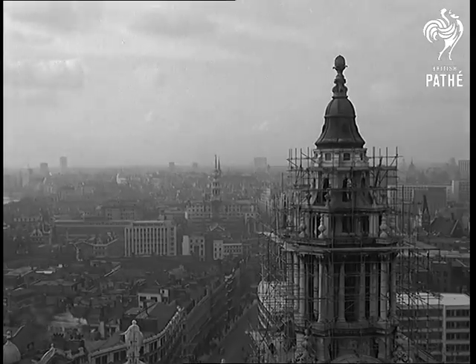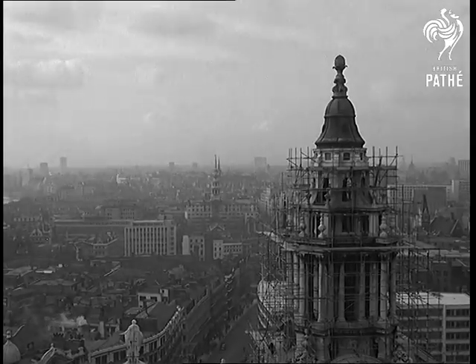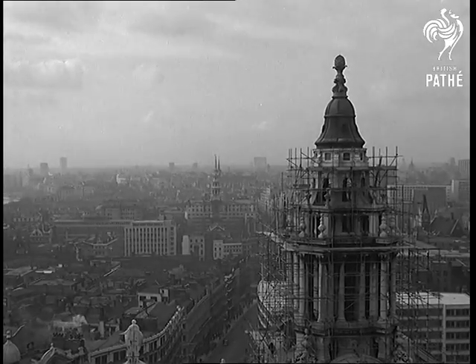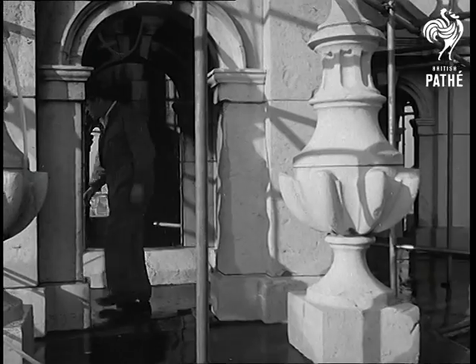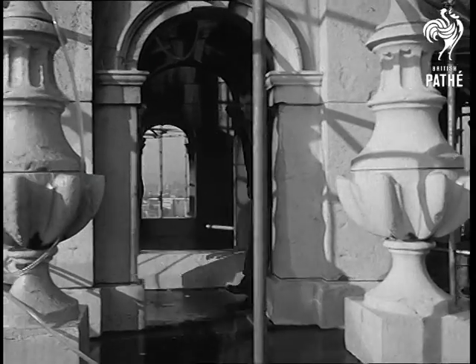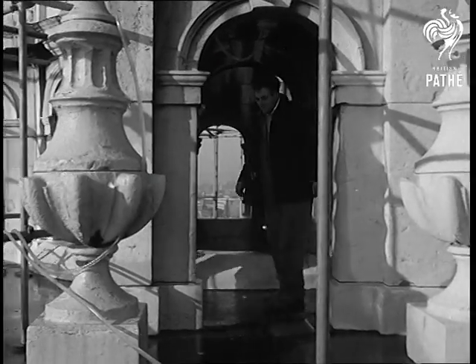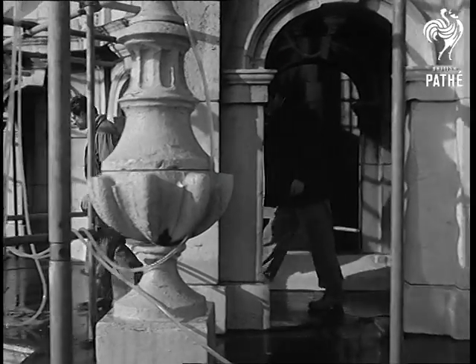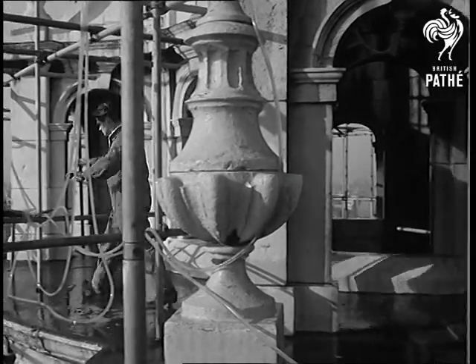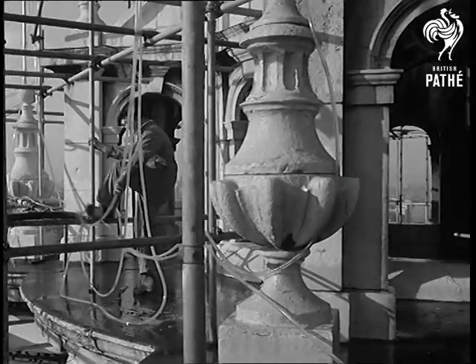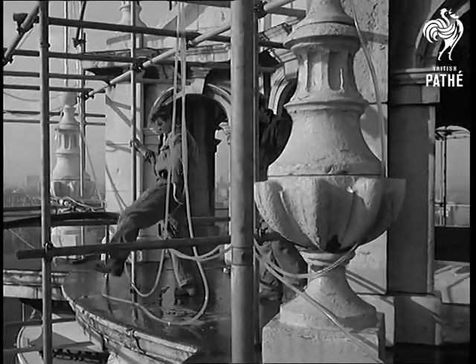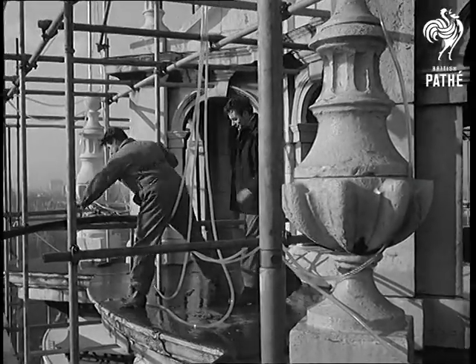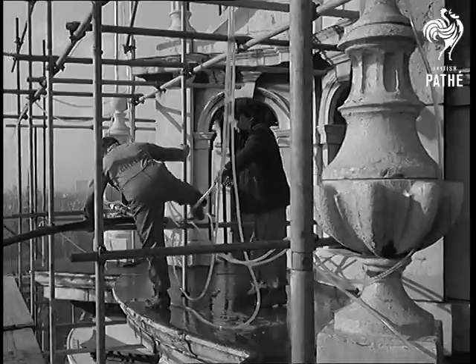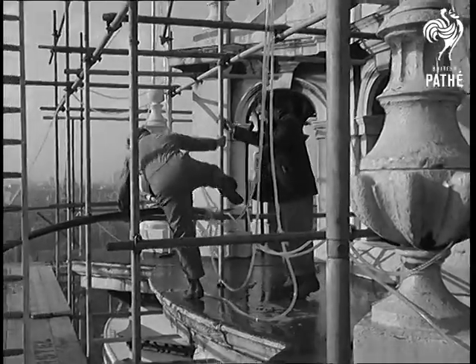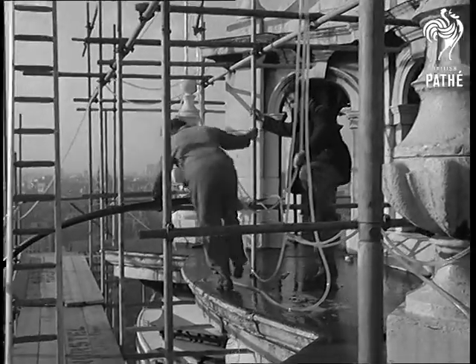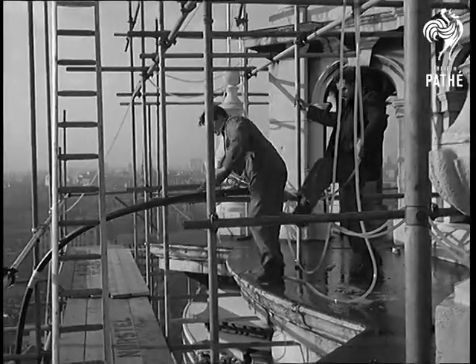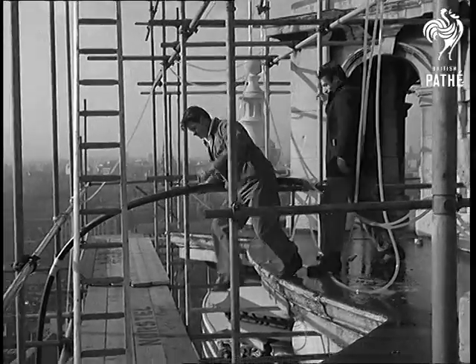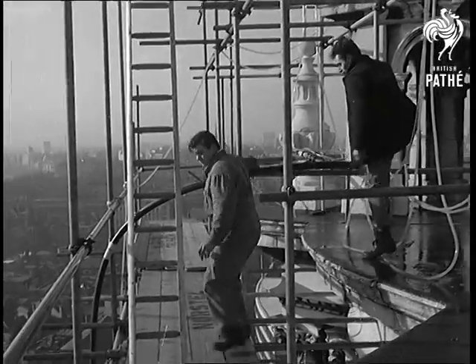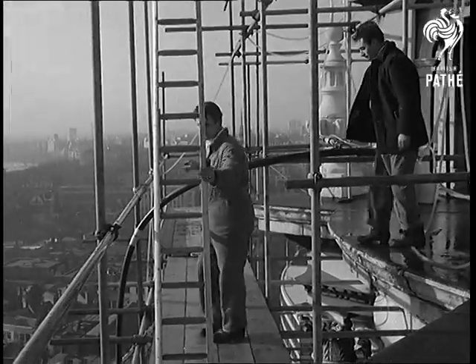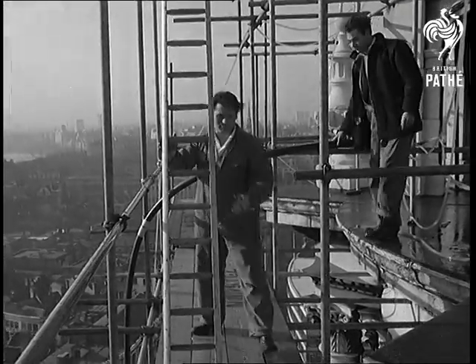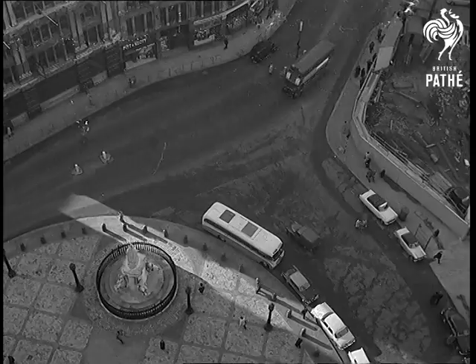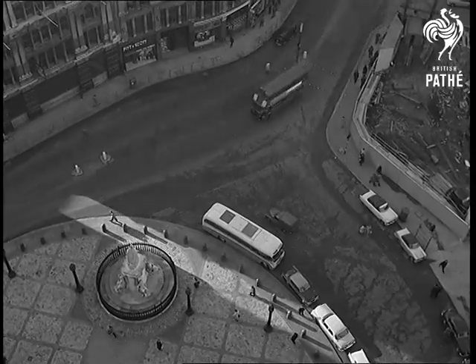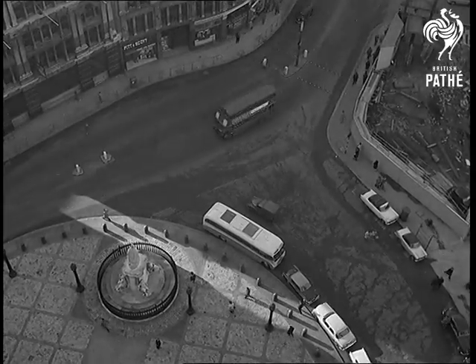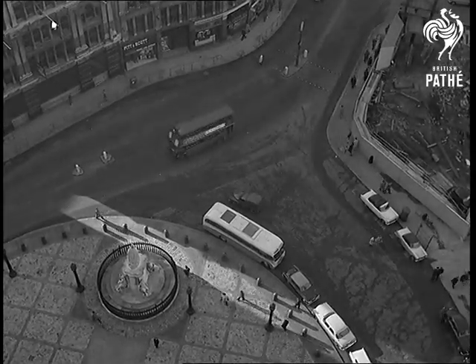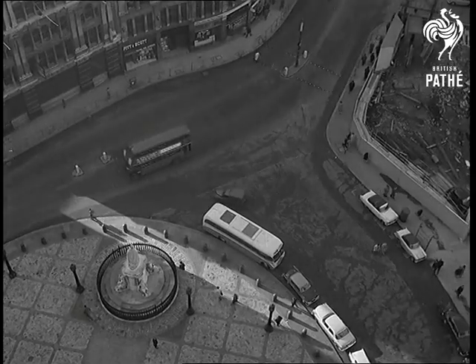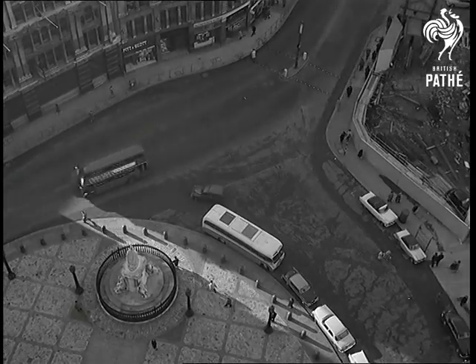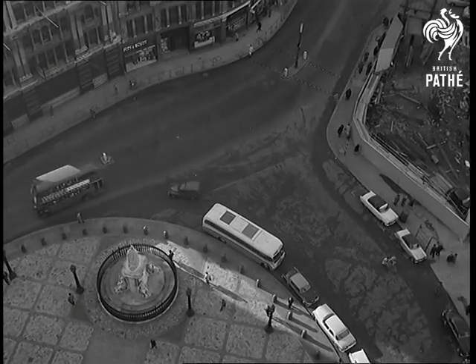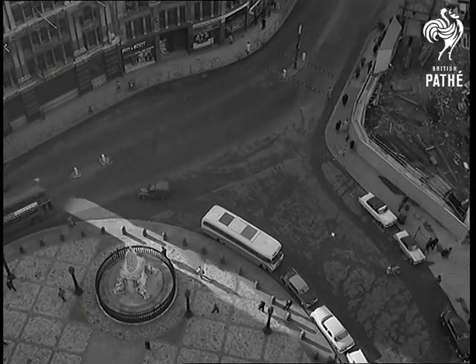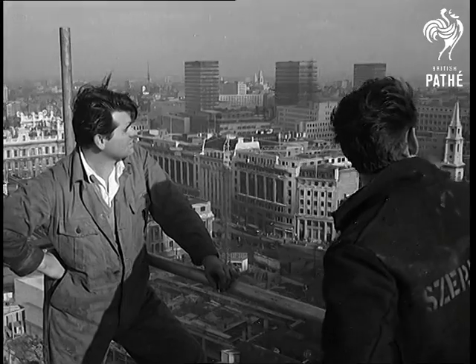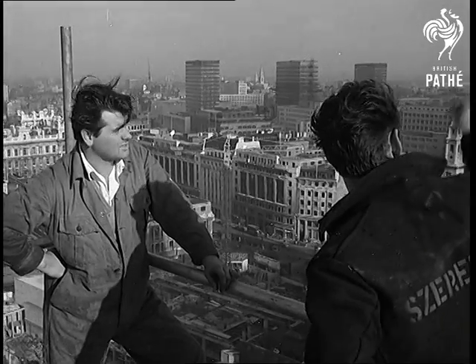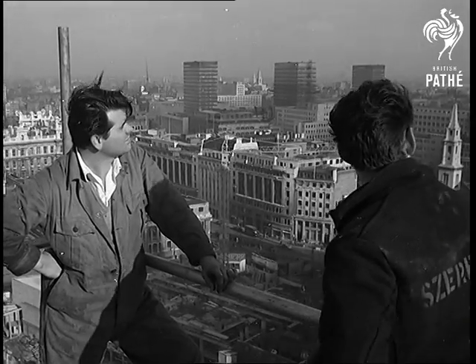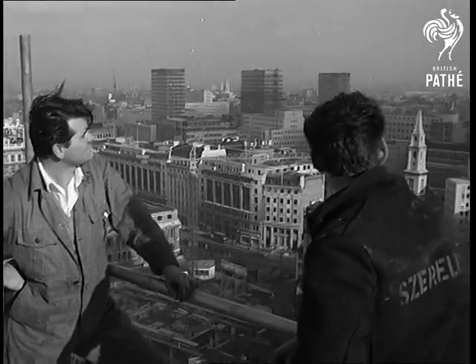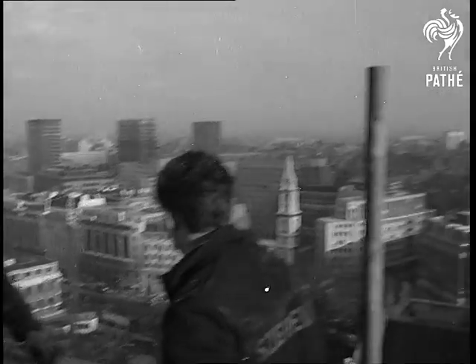The great building was sadly begrimed even before it was finished in 1710. Now that the city is a smokeless zone, St. Paul's will stay clean when the work's done. And one of the architectural wonders of Britain will be revealed in all its glory.